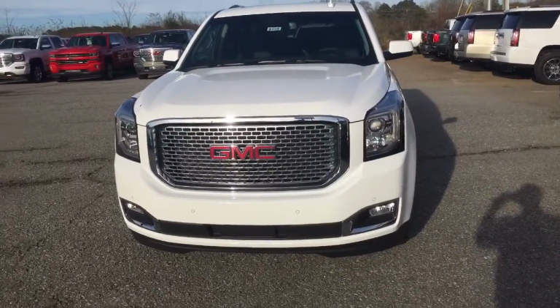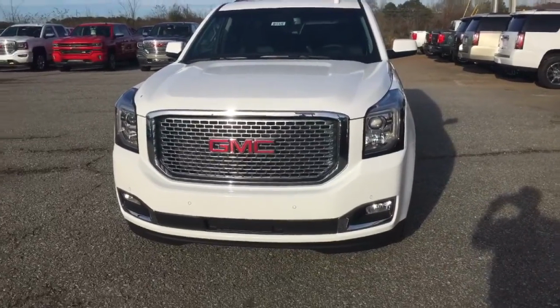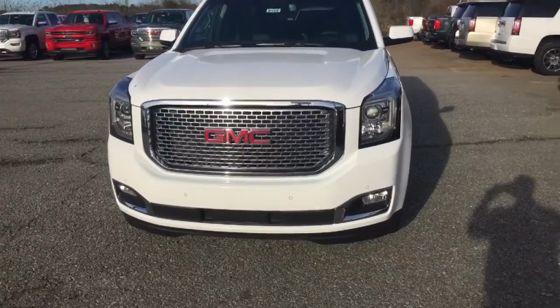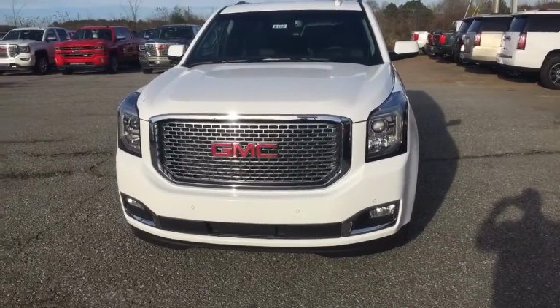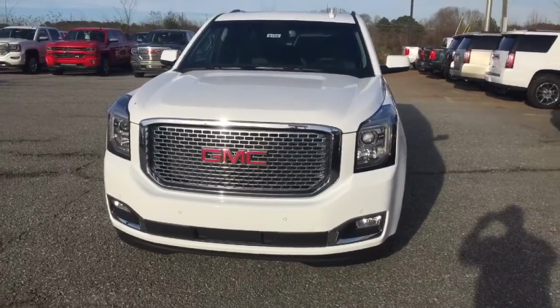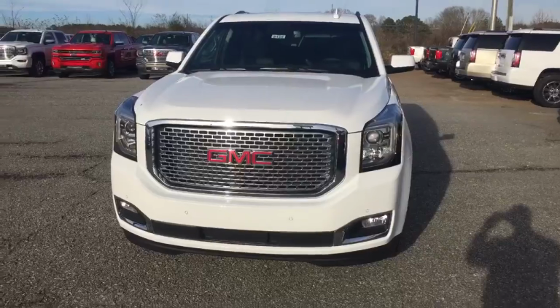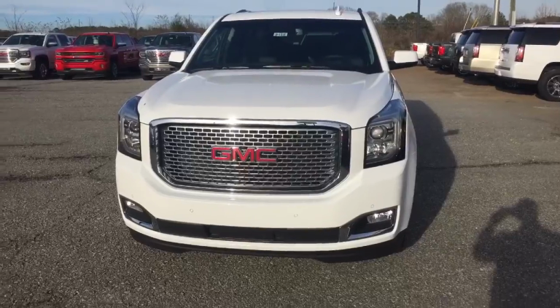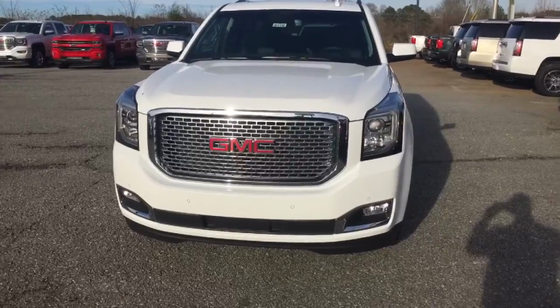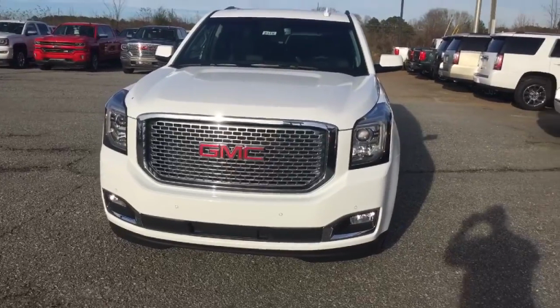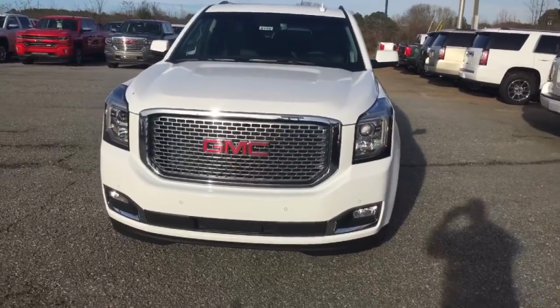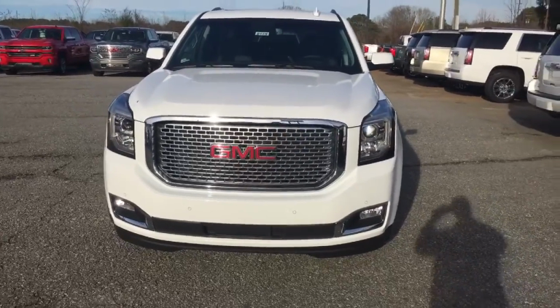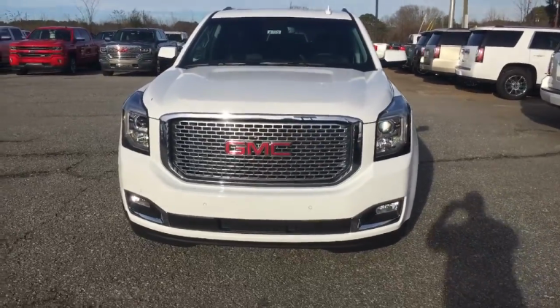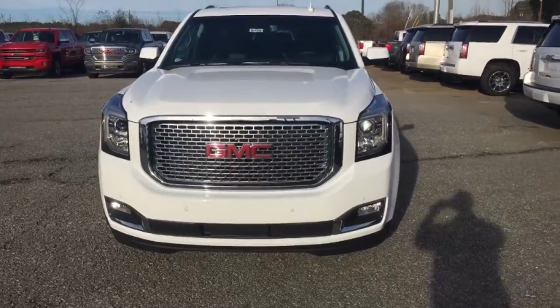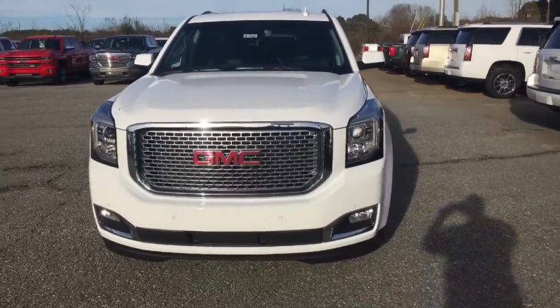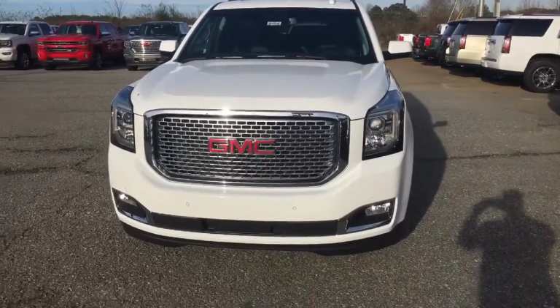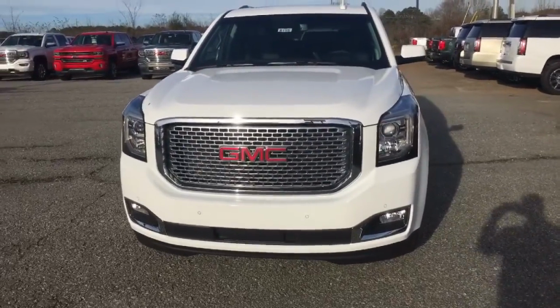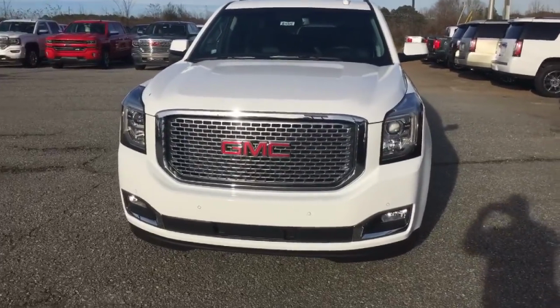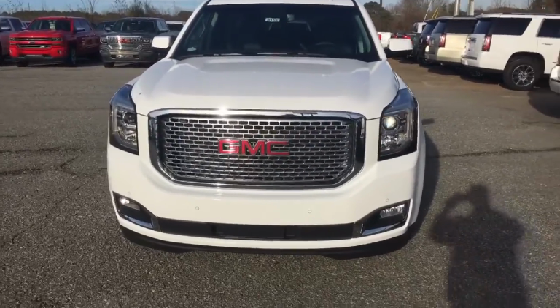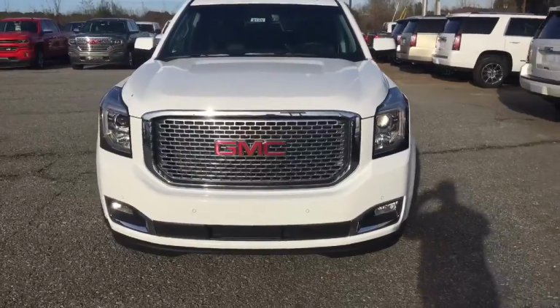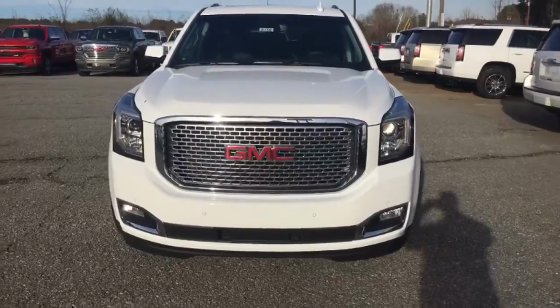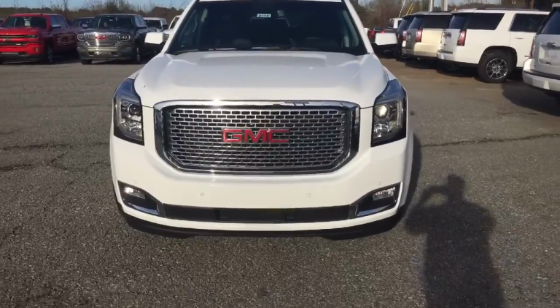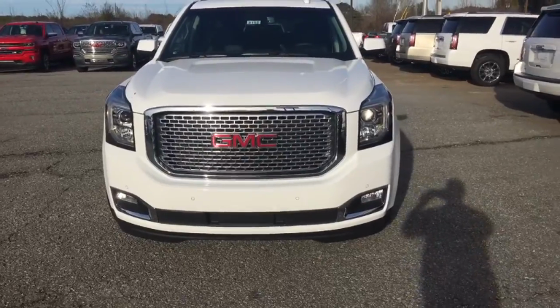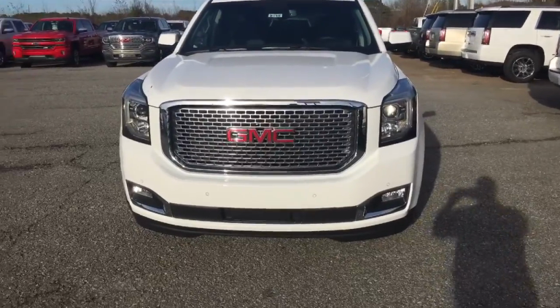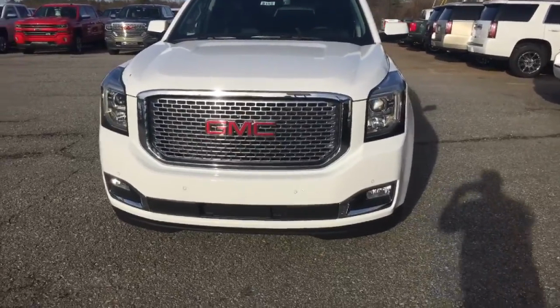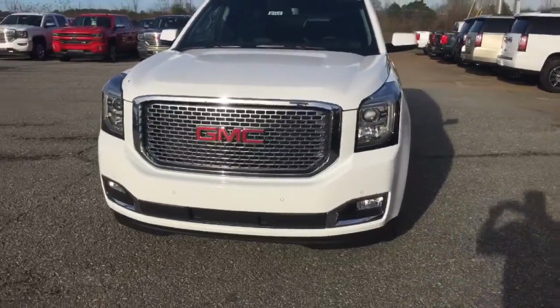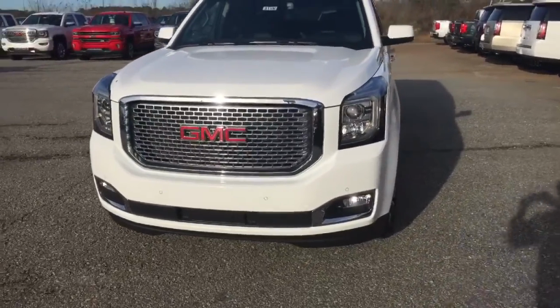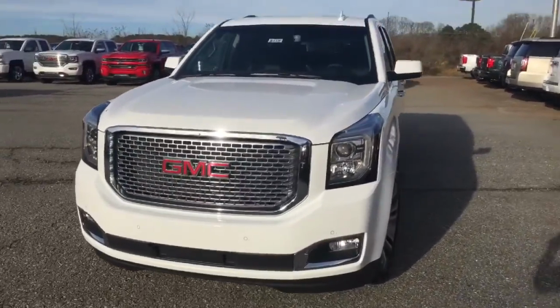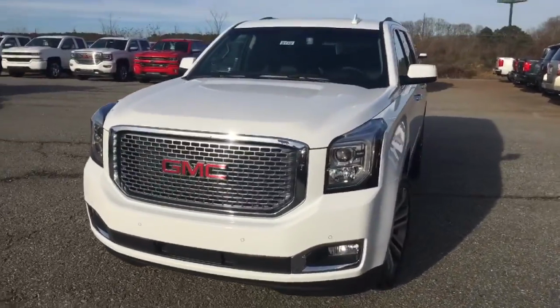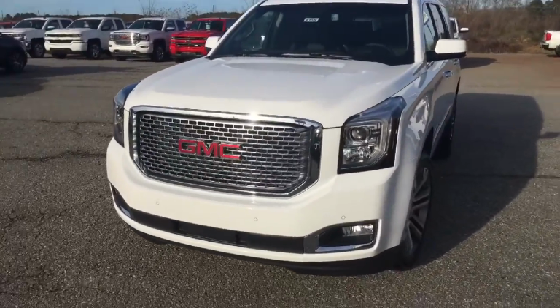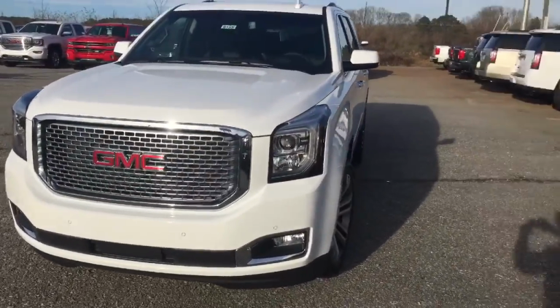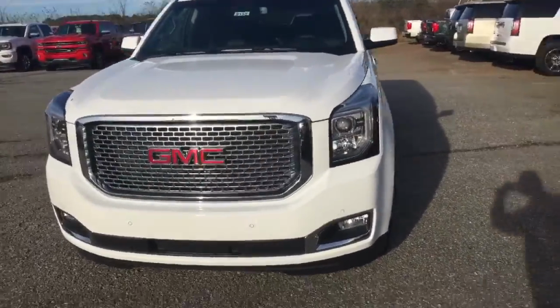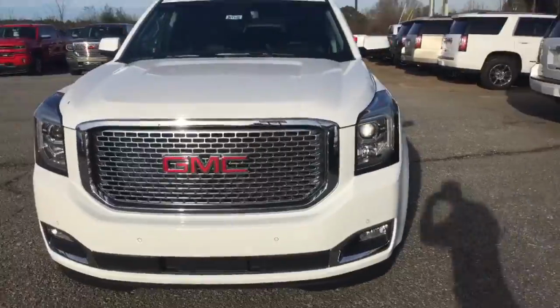I'm just gonna start at the front and walk my way around. As you can see here, this is a beautiful vehicle. You've got your nice bold GMC grille, fog lamps, and high intensity discharge headlights.